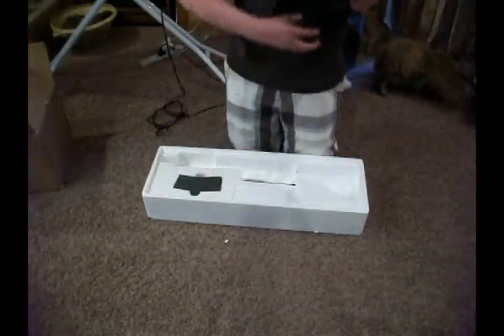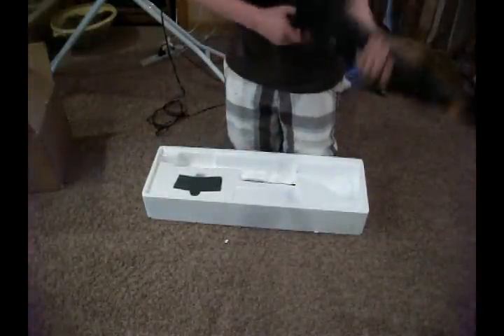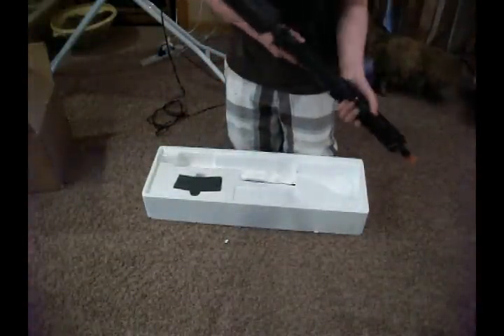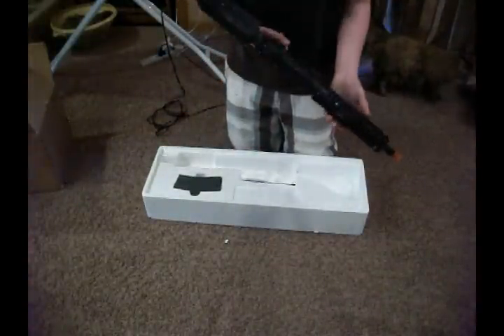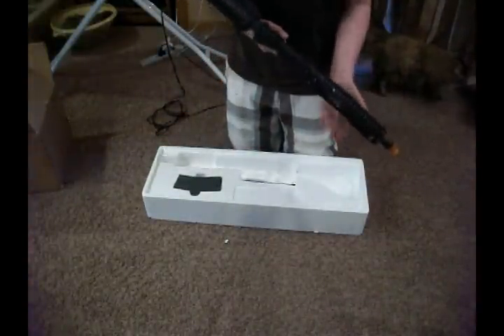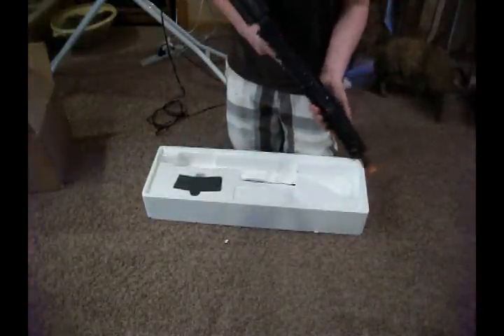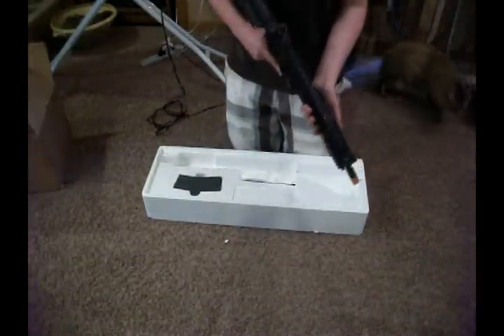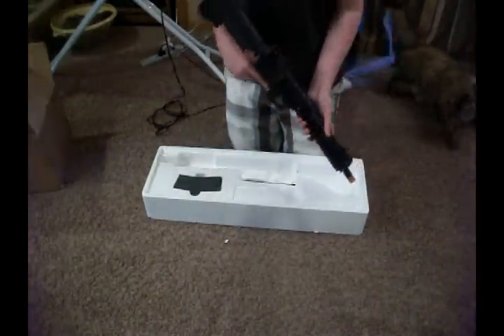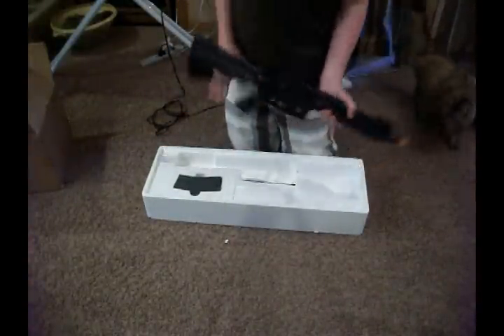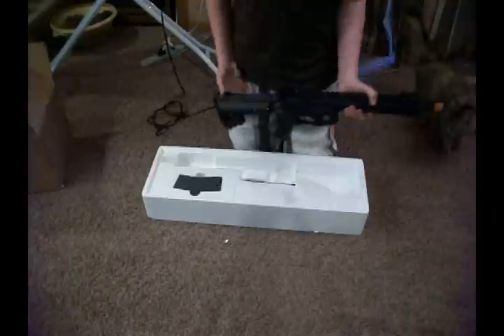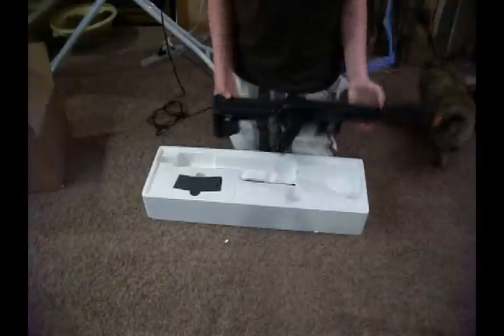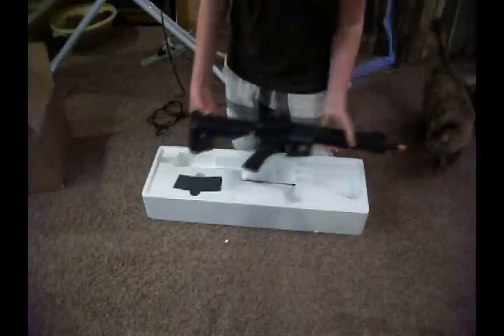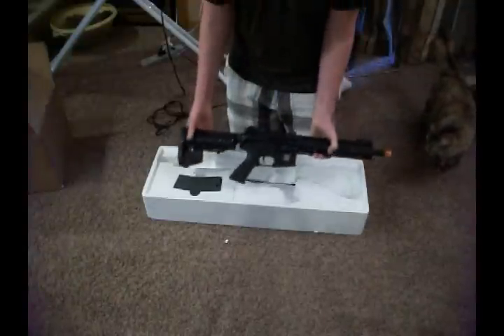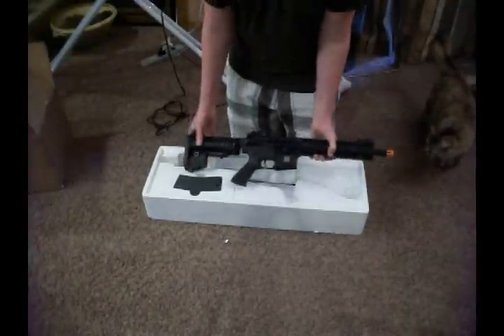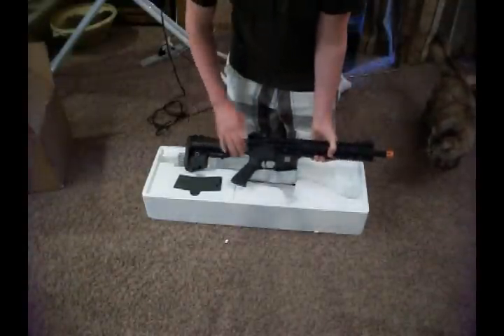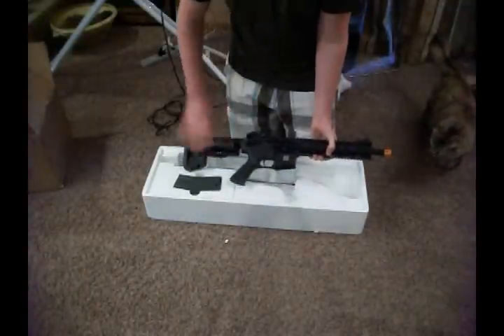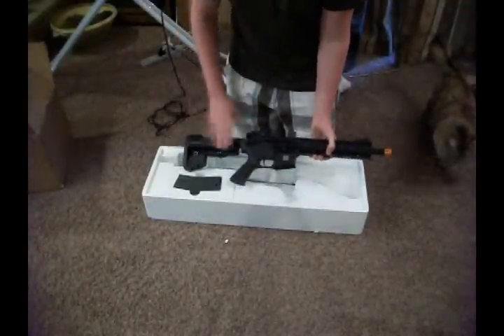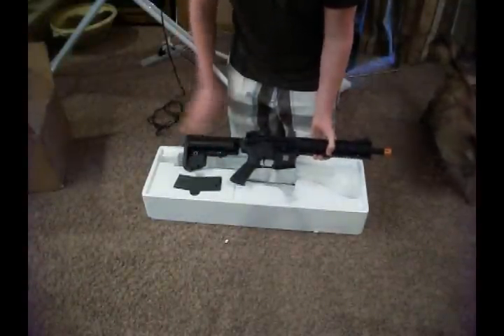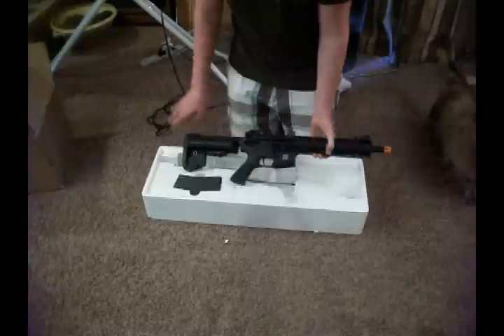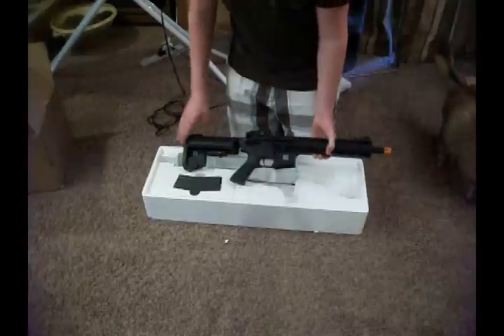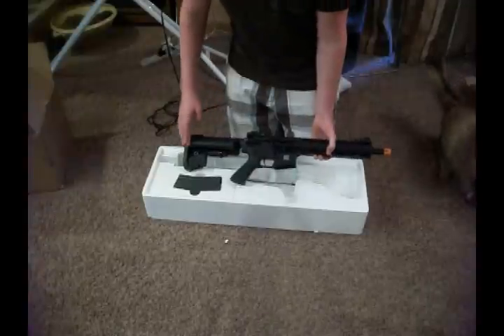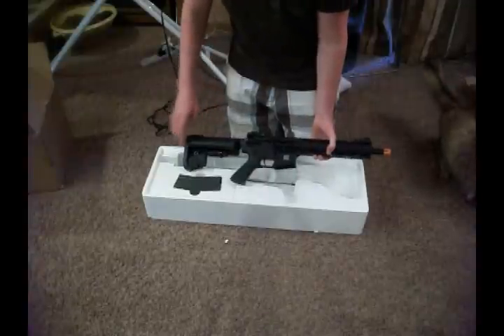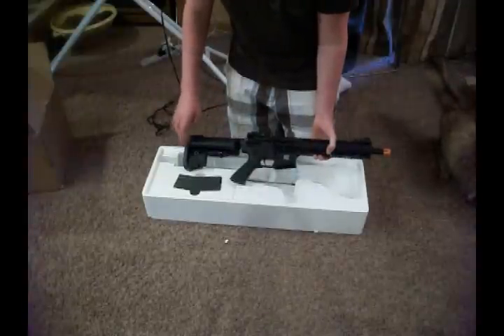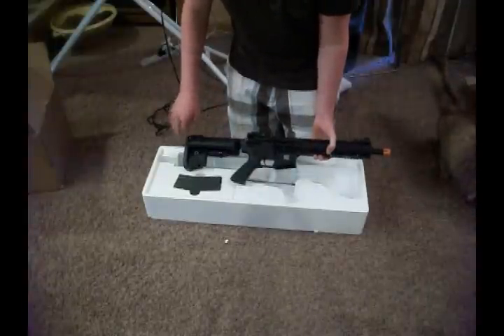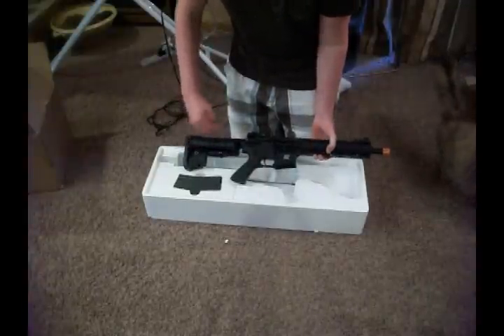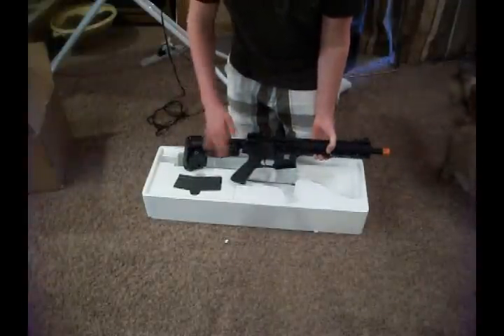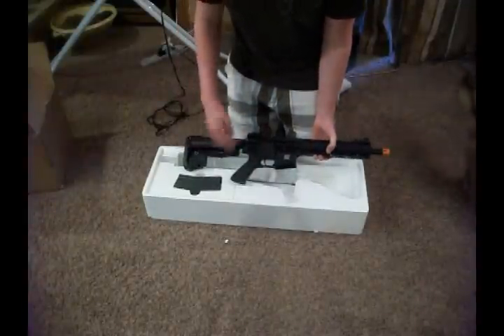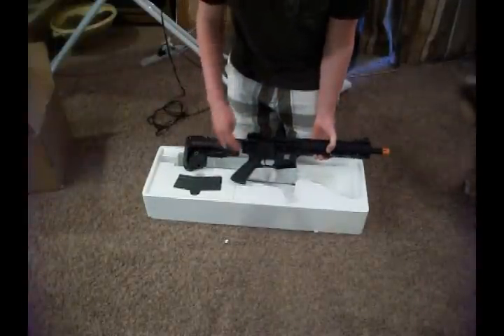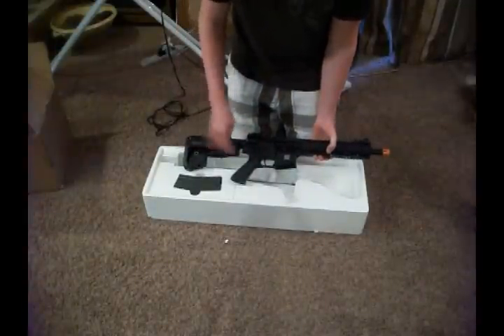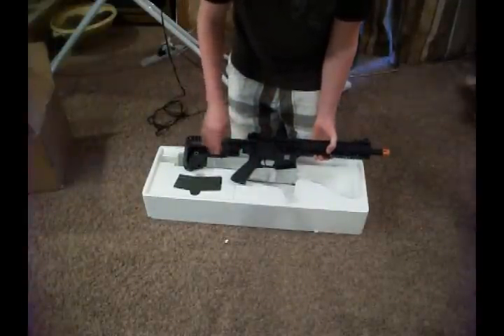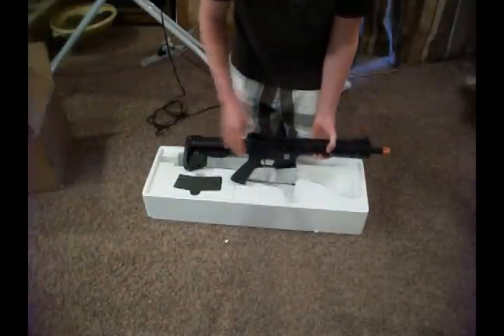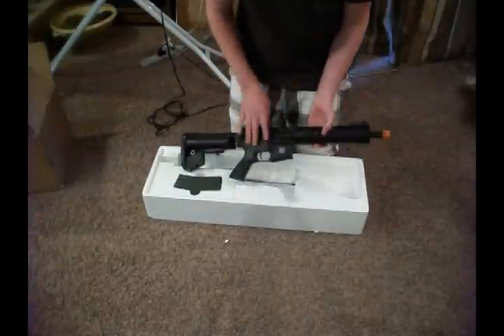Man, it feels great. You've got a CNC aluminum front rail system. You've got this foam stuck to the gun — it'll come off.